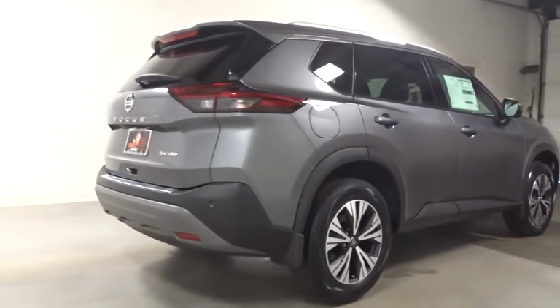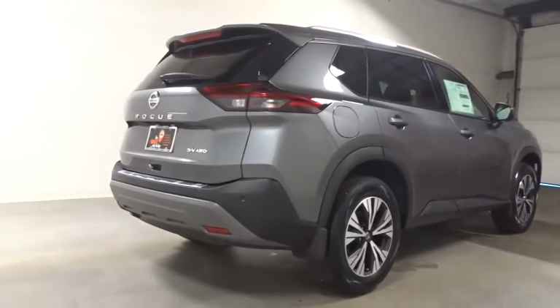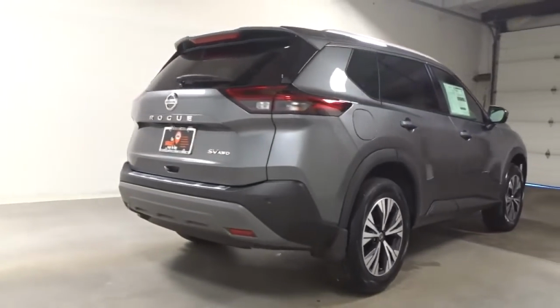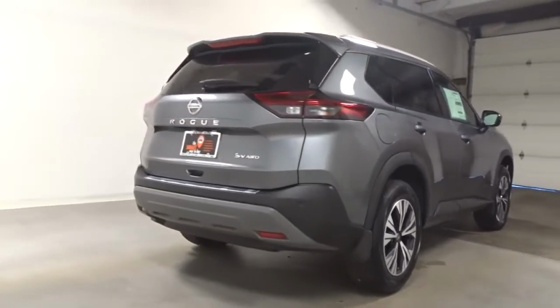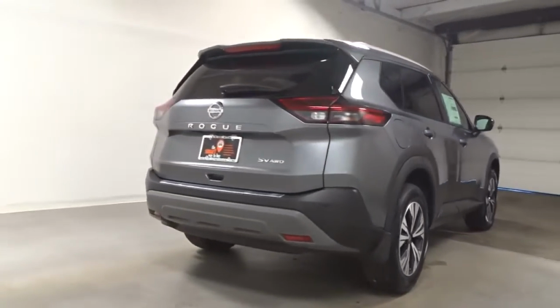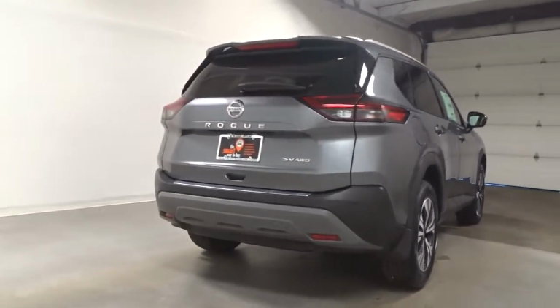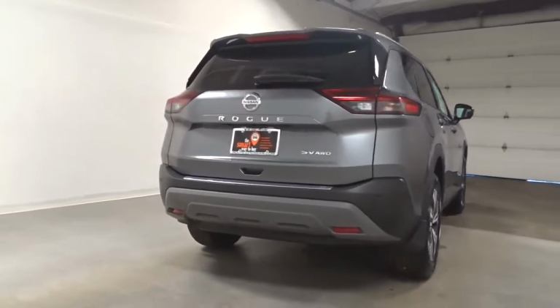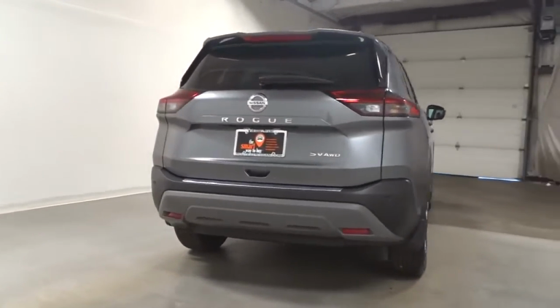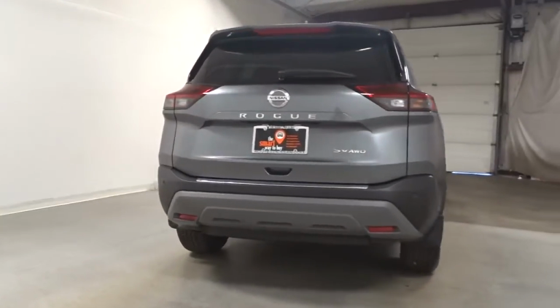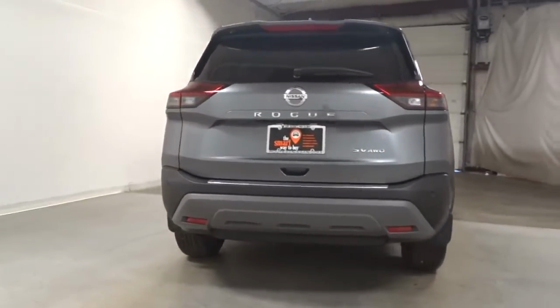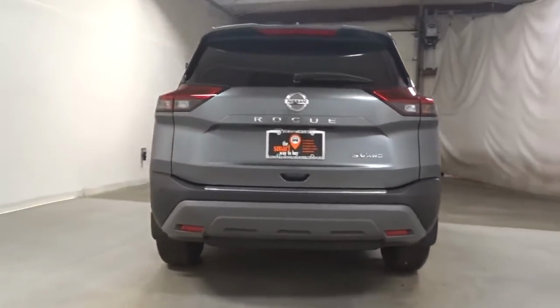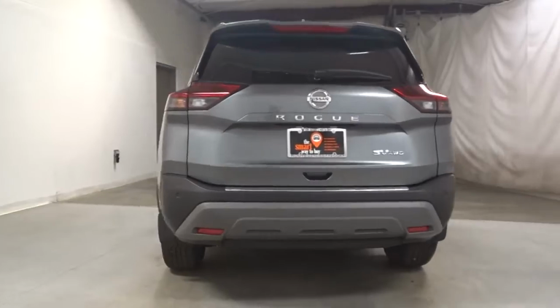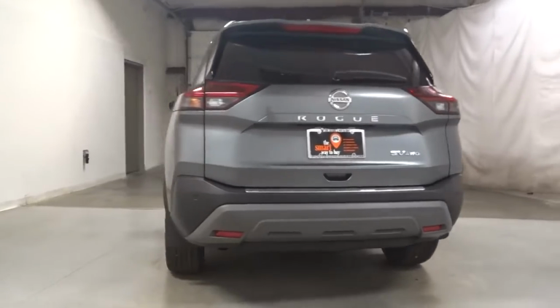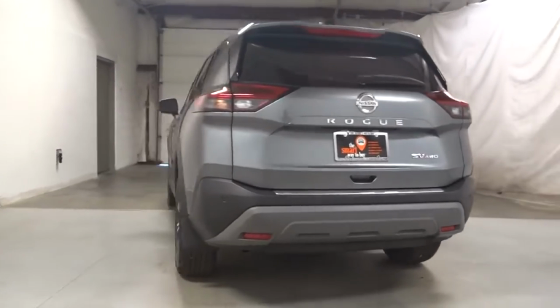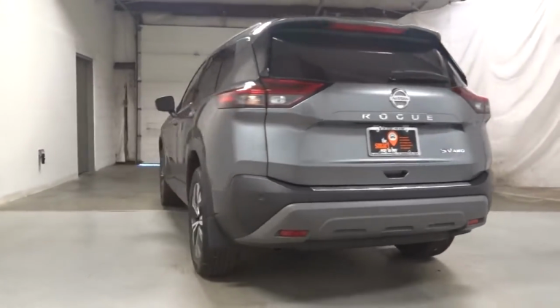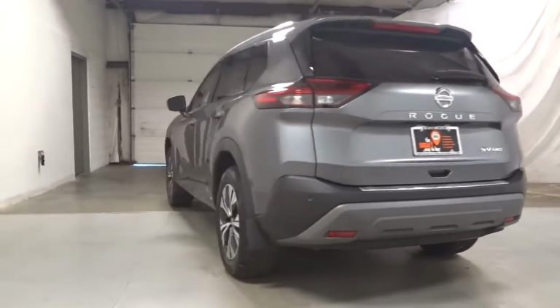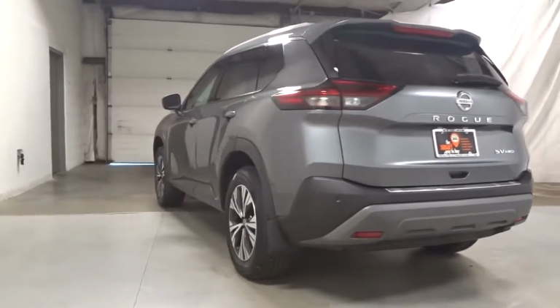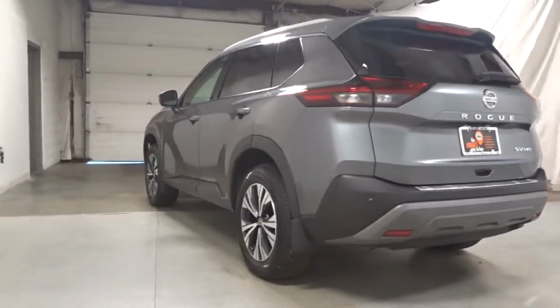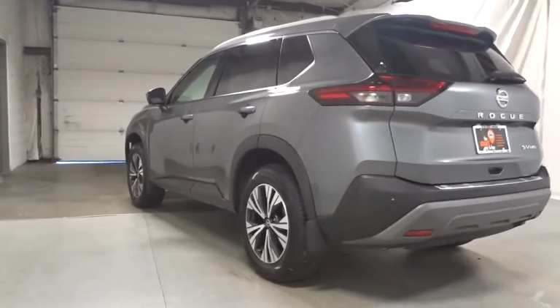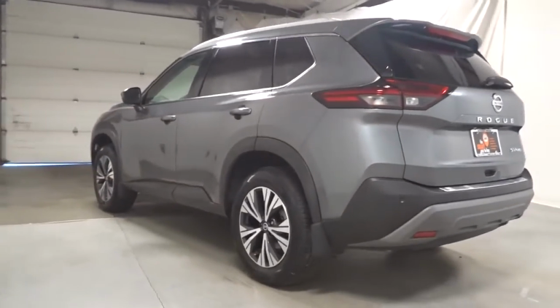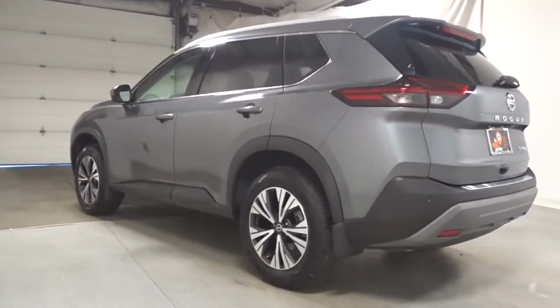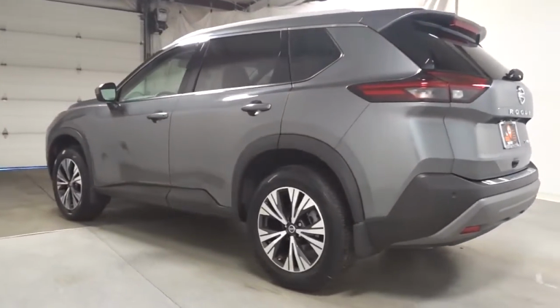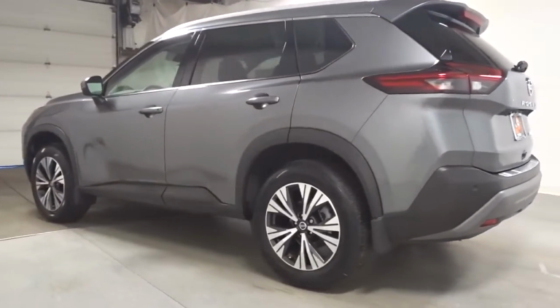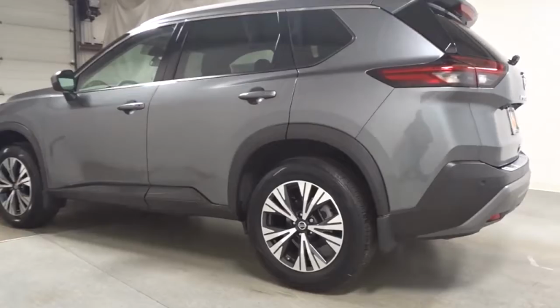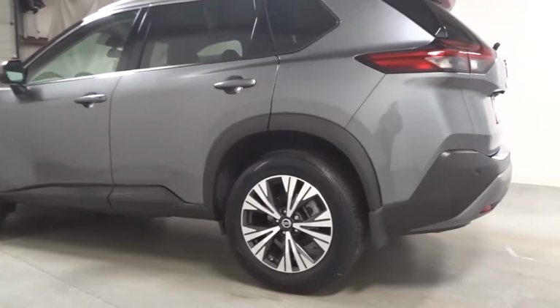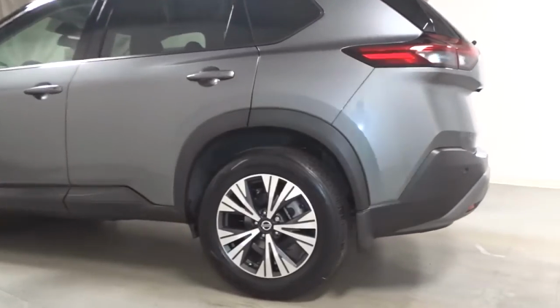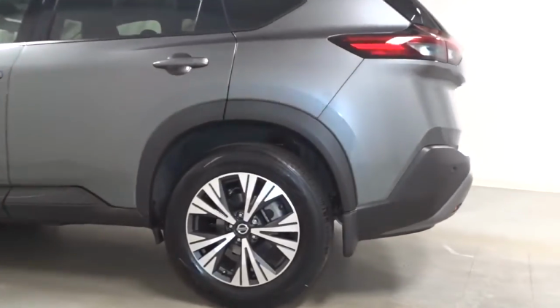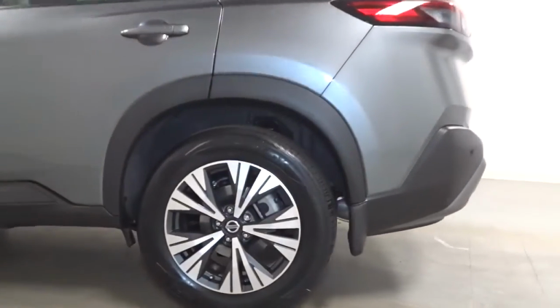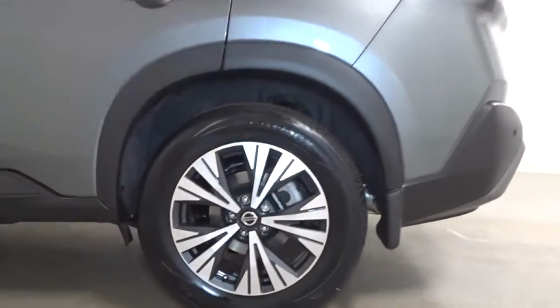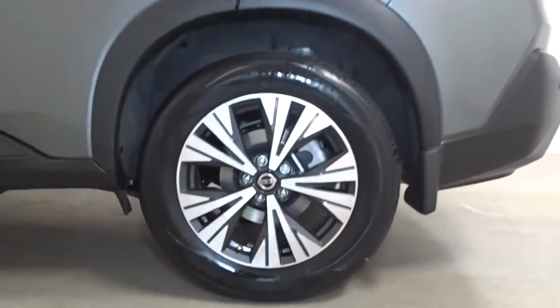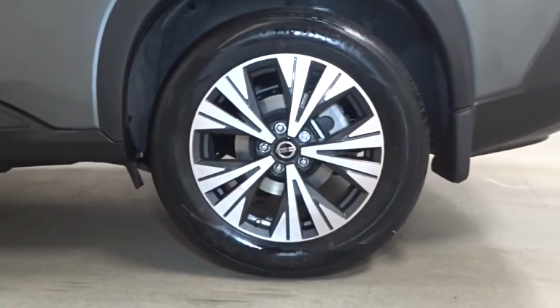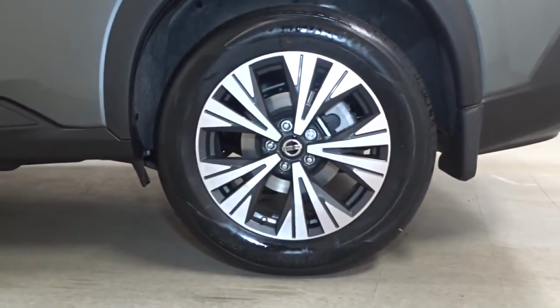Comfortable and capable, this sporty four-door hatchback brings confidence along on every journey. Get the comfort you want and the efficiency you need in this handsome Rogue. Our team will give you an outstanding test drive experience. Stop in today.